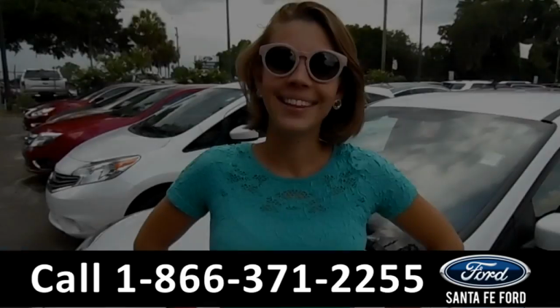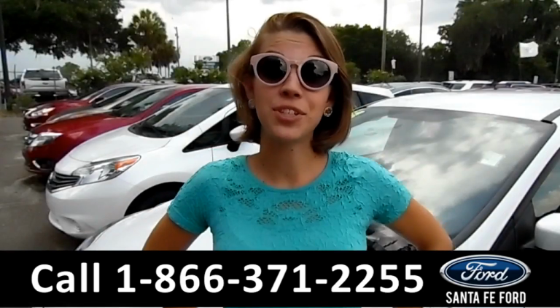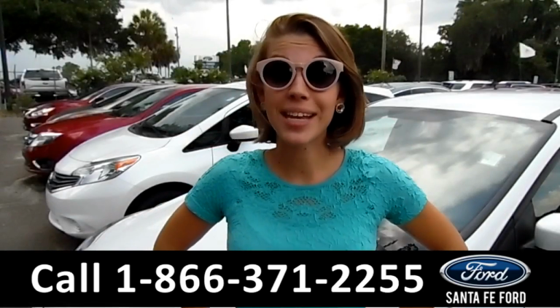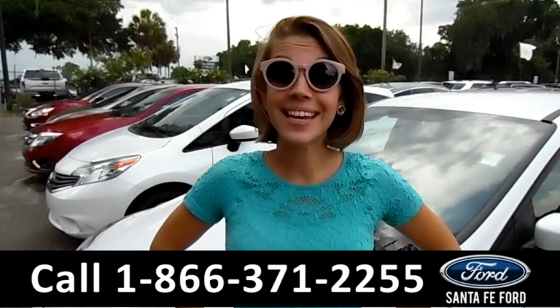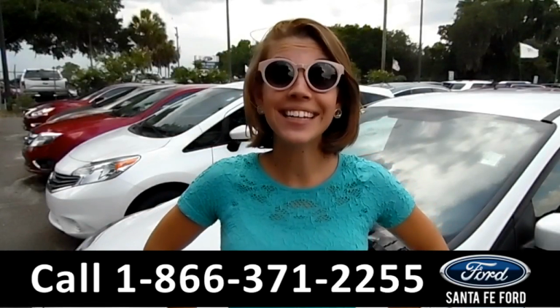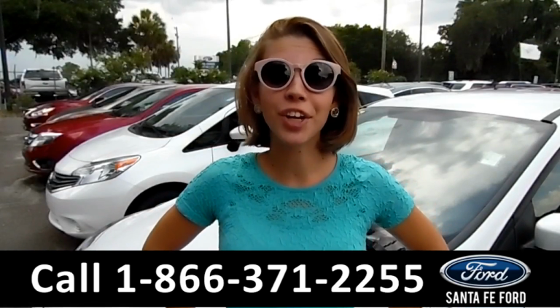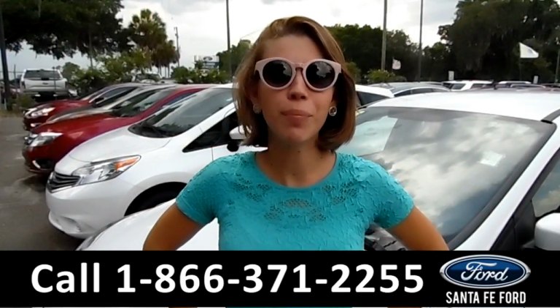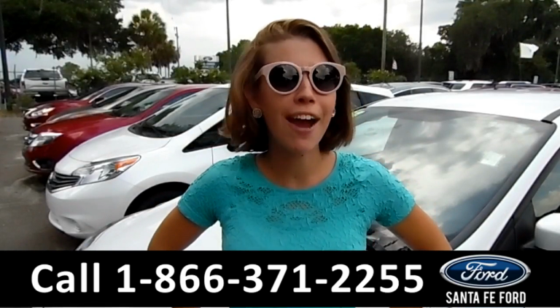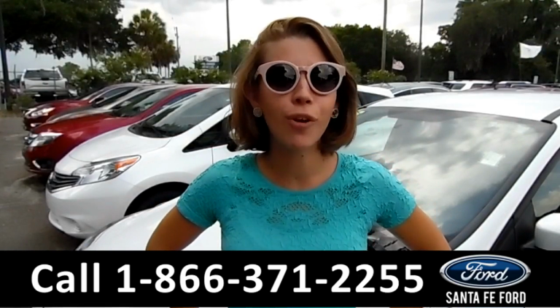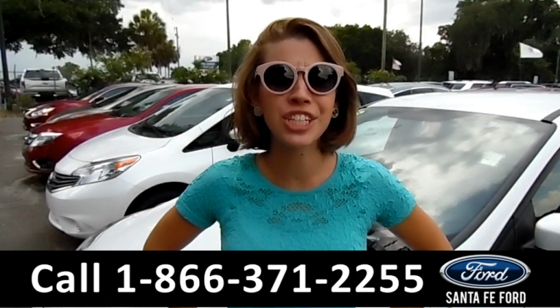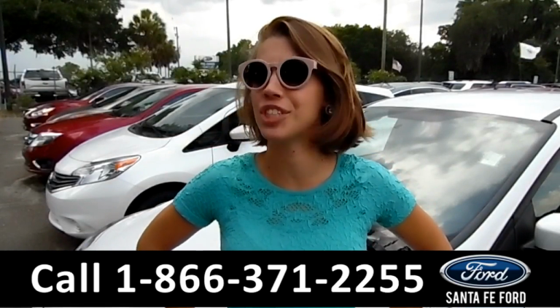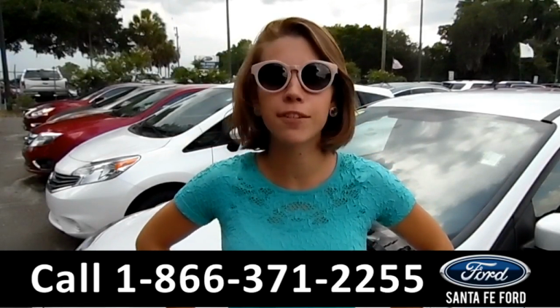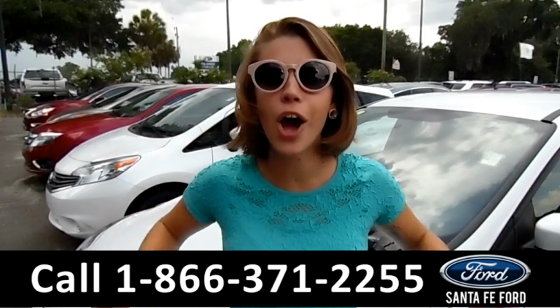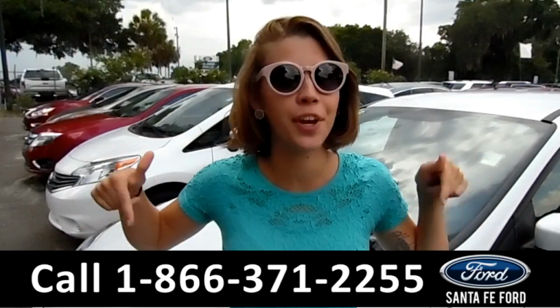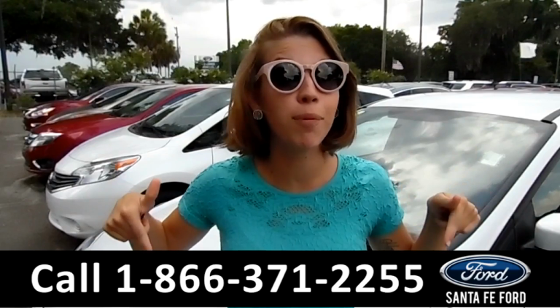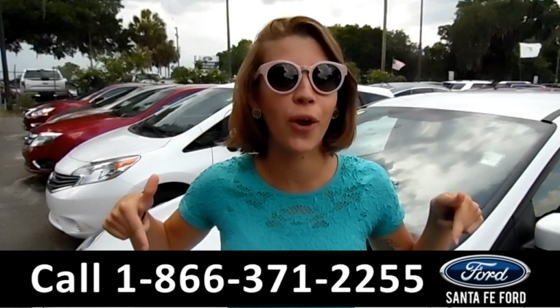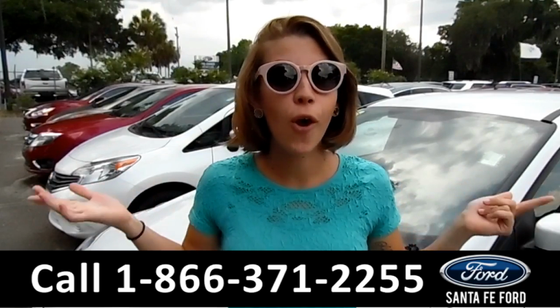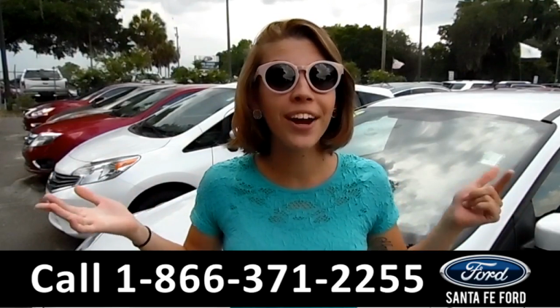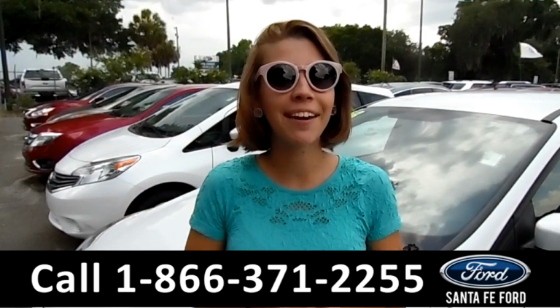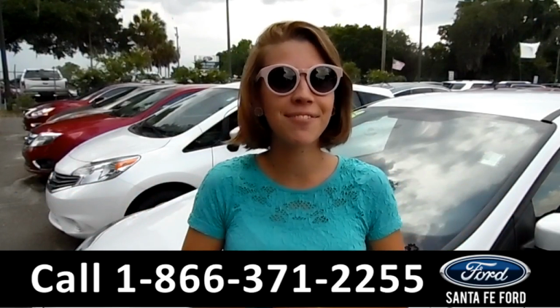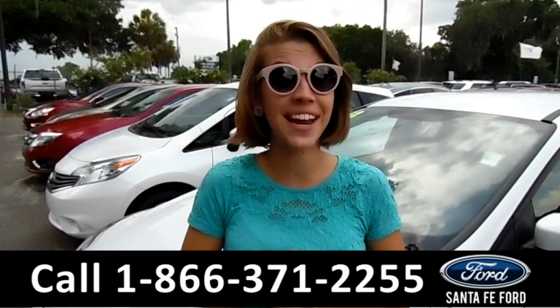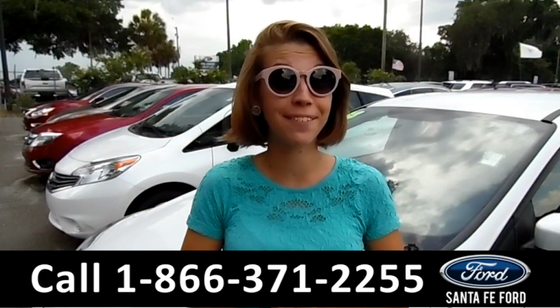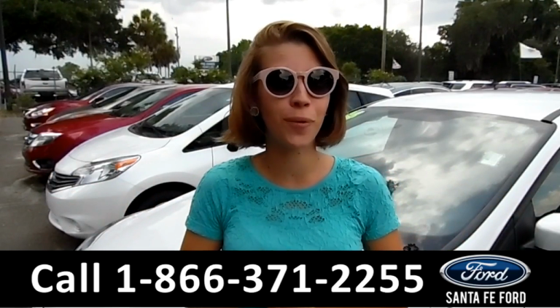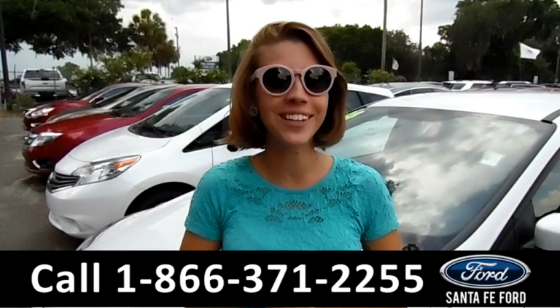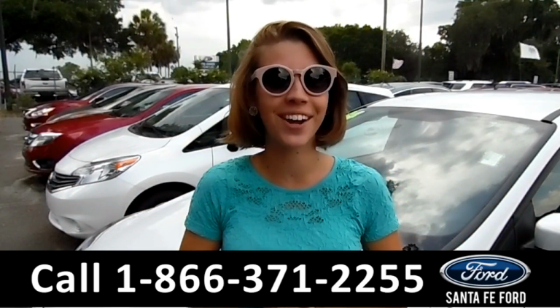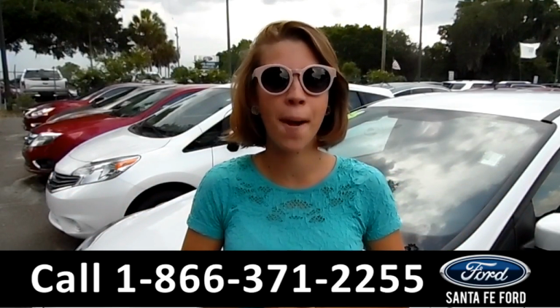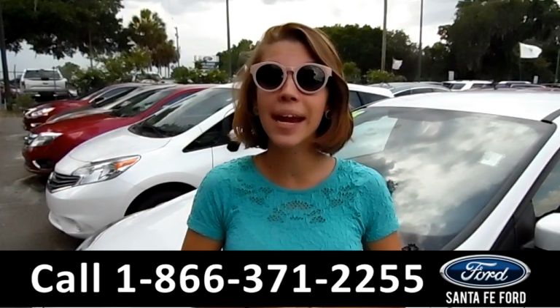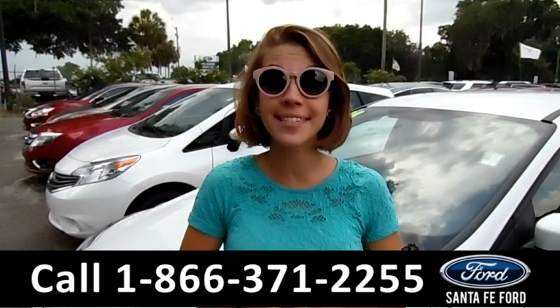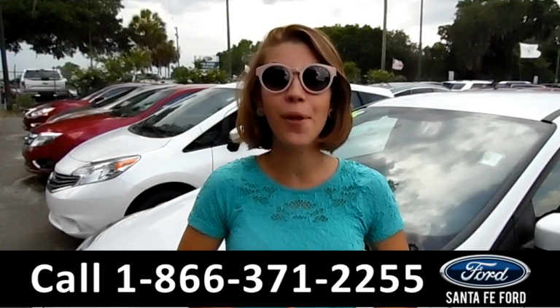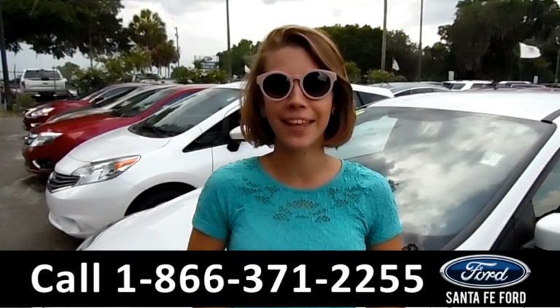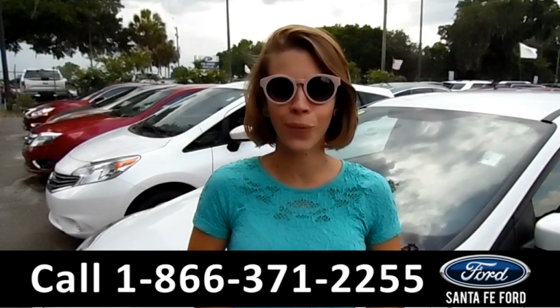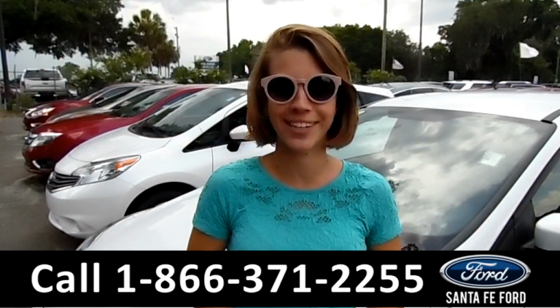That was the 2010 Nissan Cube. If you have any questions, just give us a call at the number below, or visit us at SantaFeFord.com. My name is Sable — thanks for watching.